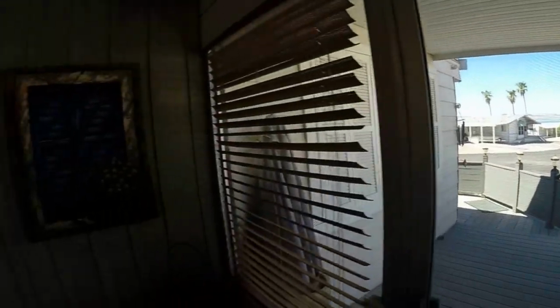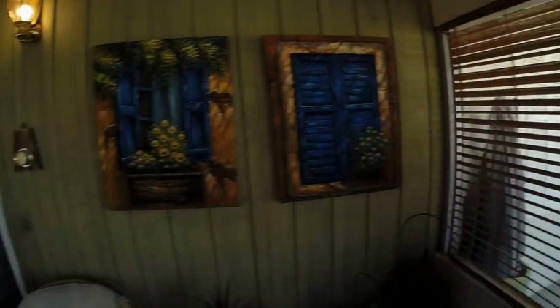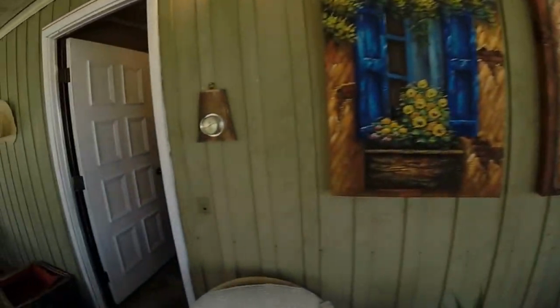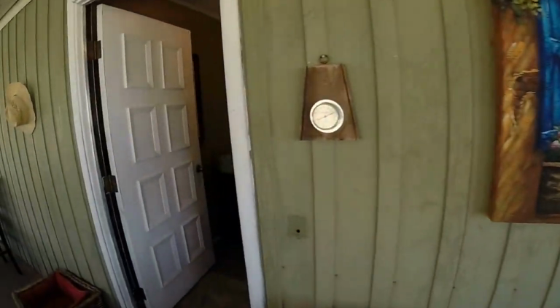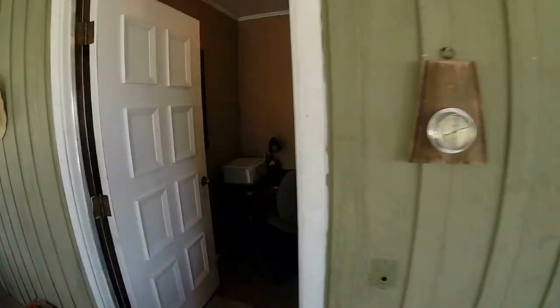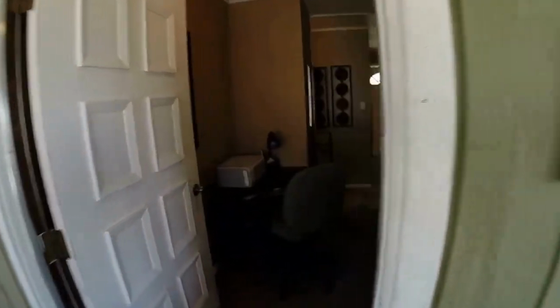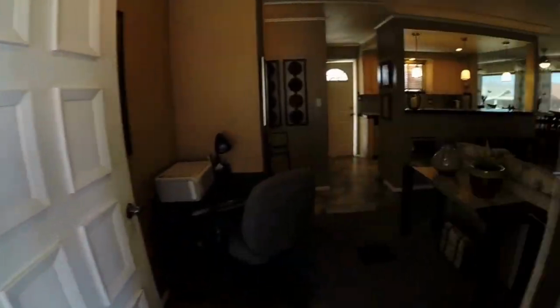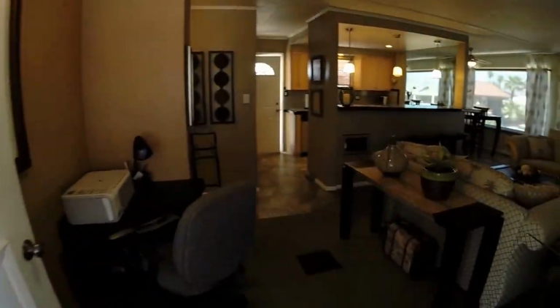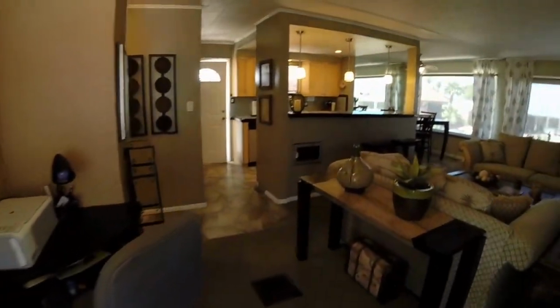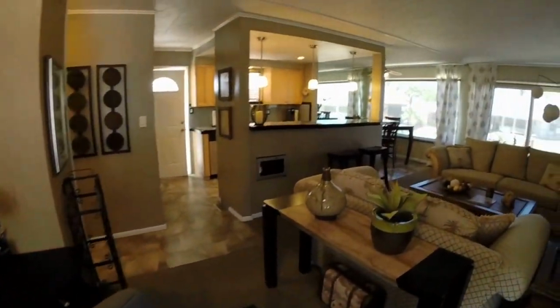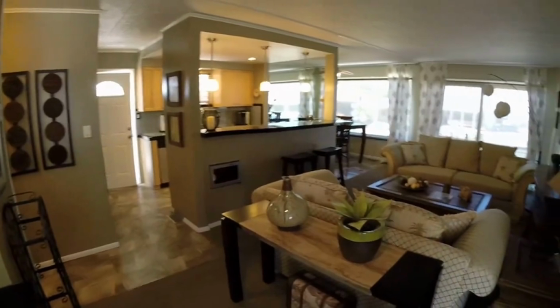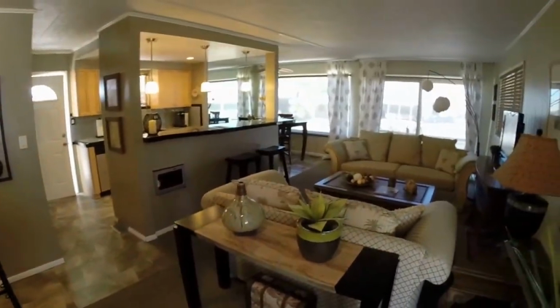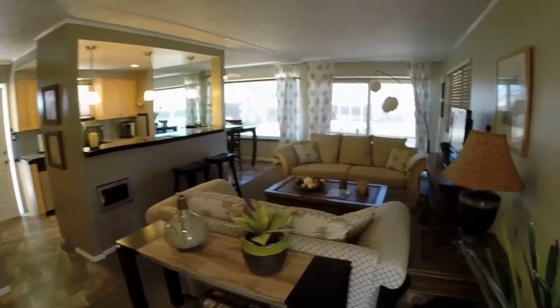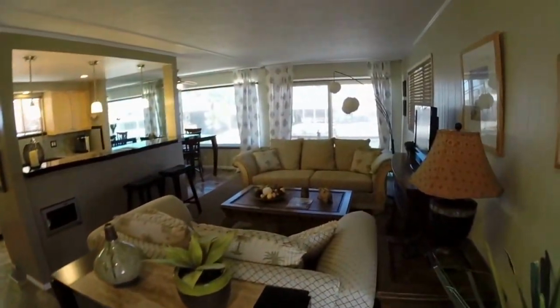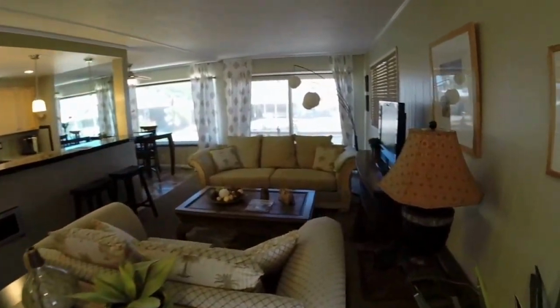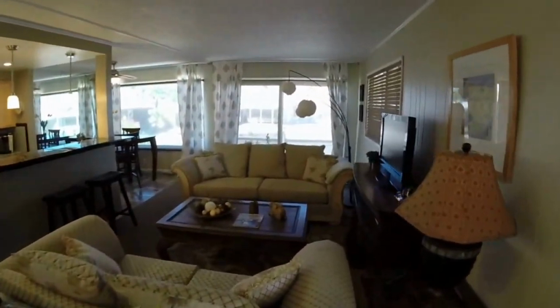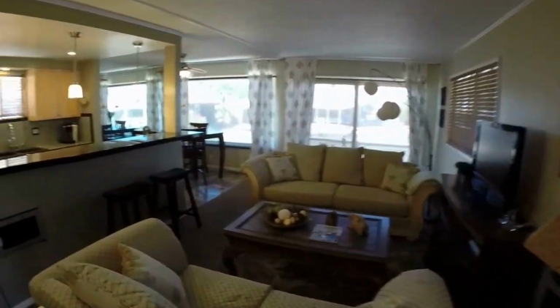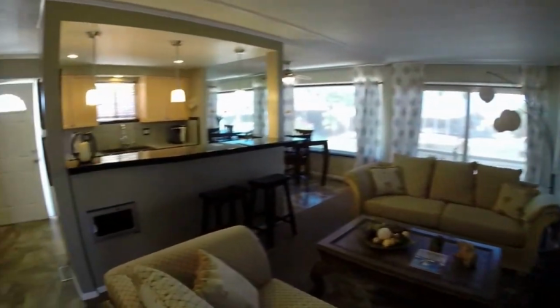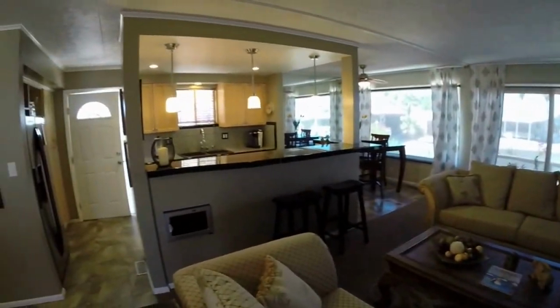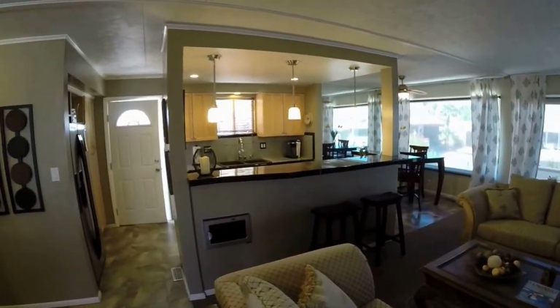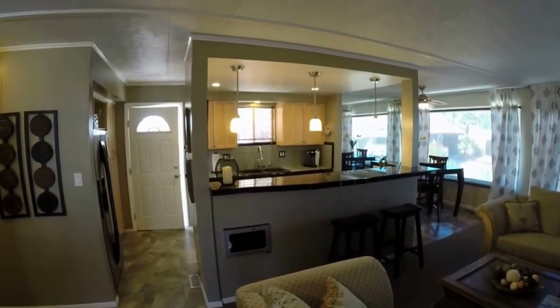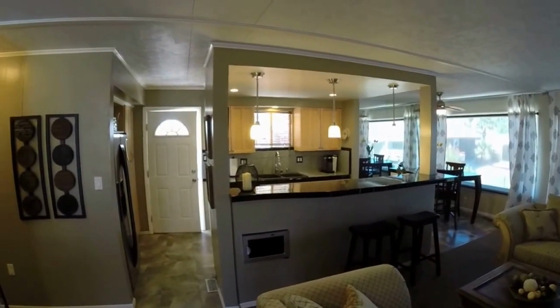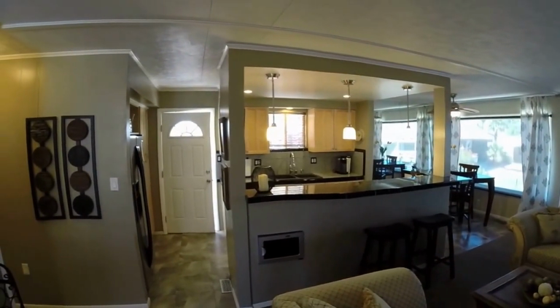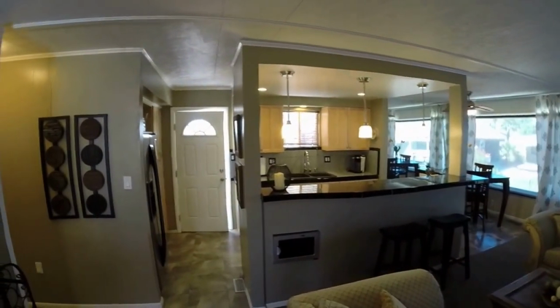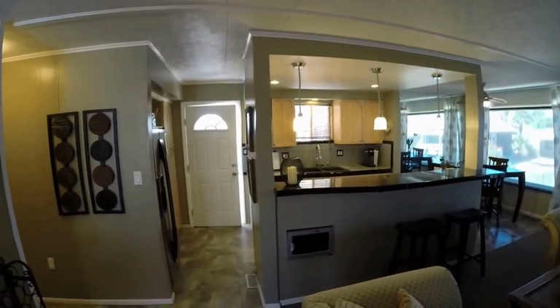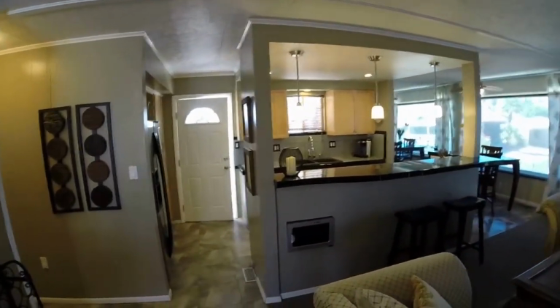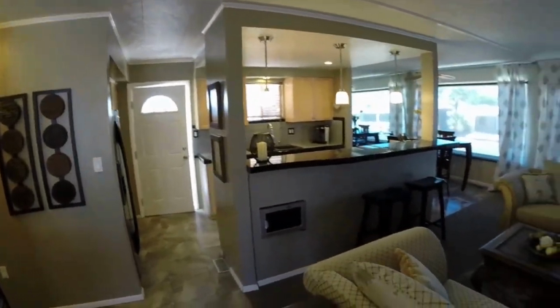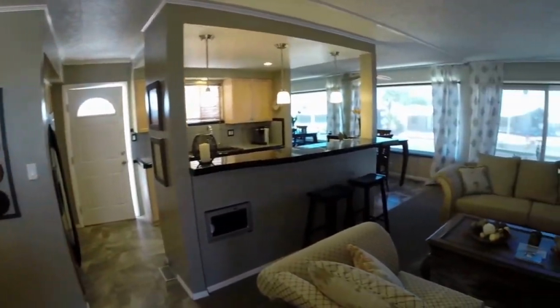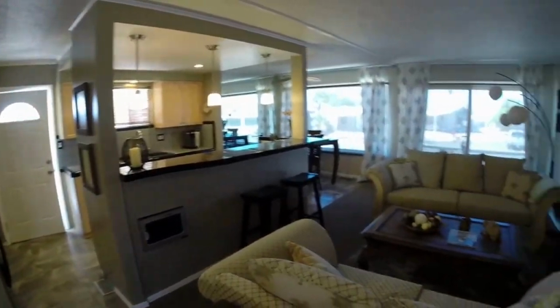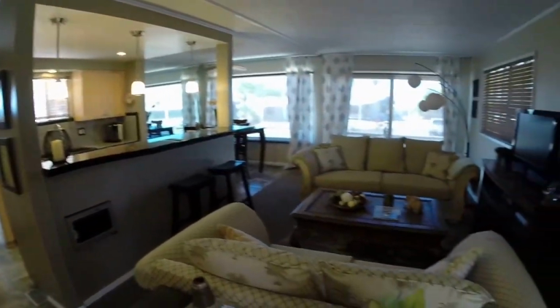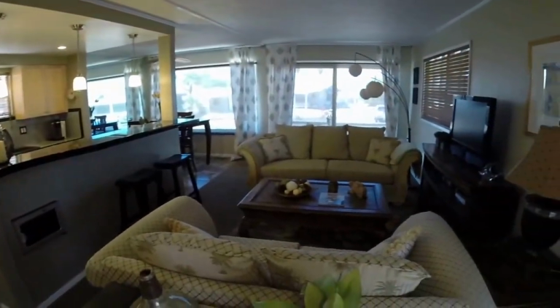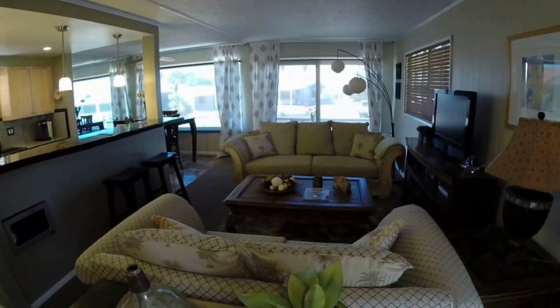Again, this is Bobby Lewis with the Bobby and Julie Lewis team, number one Coldwell Banker agent in Lake Havasu. See more of this home and any other home for sale in Lake Havasu at discoverhavasuhomes.com. We look forward to seeing you soon in this little piece of paradise we call Lake Havasu.